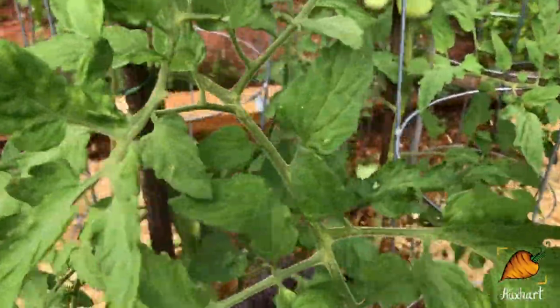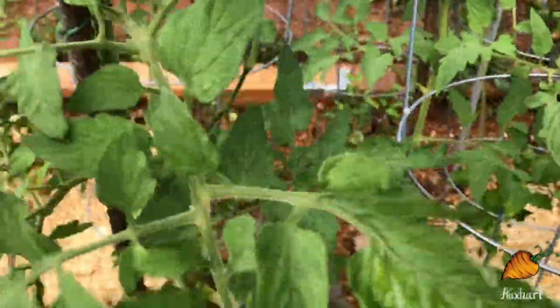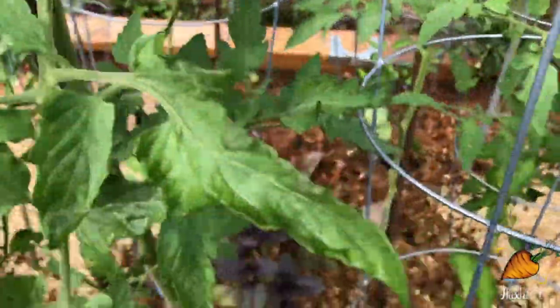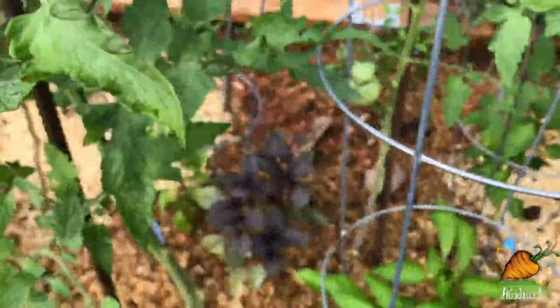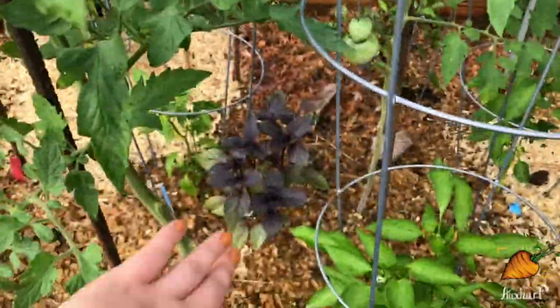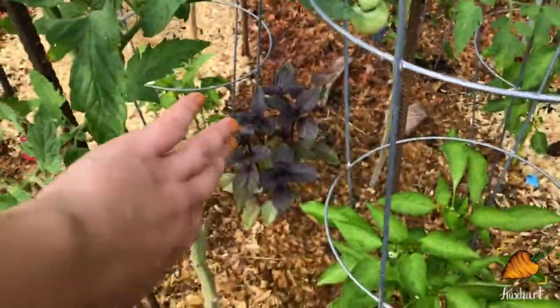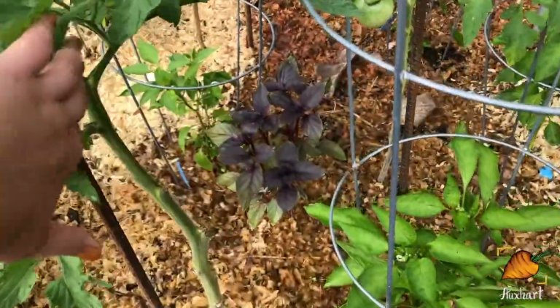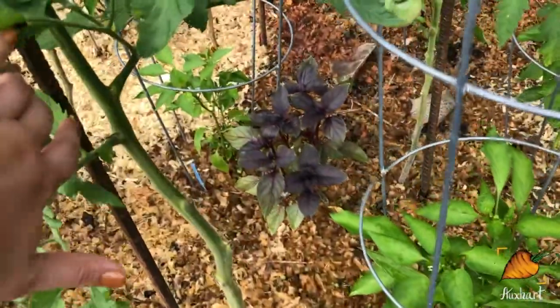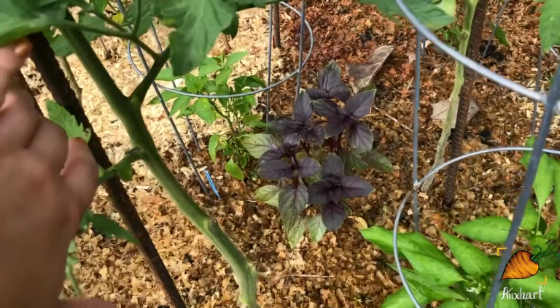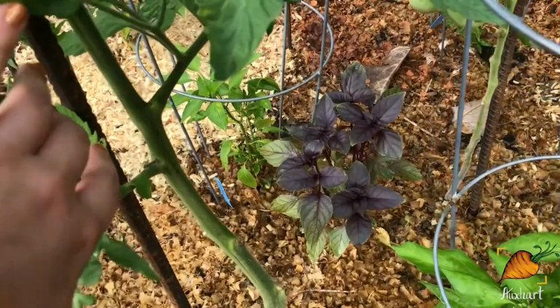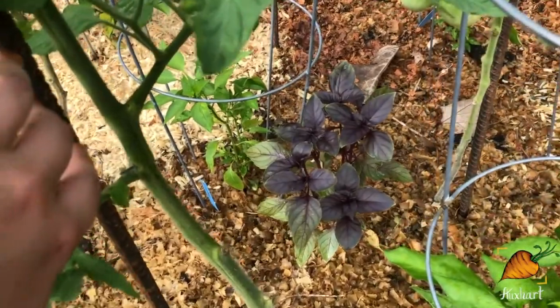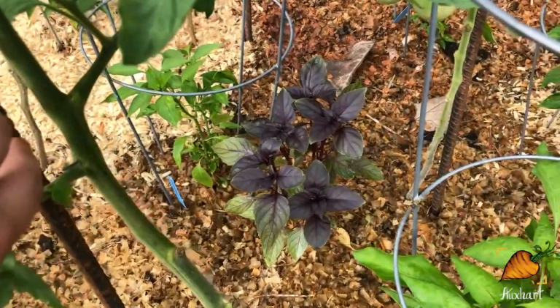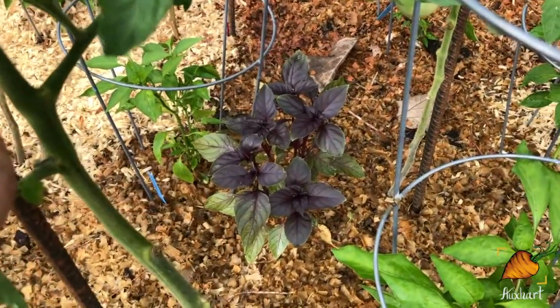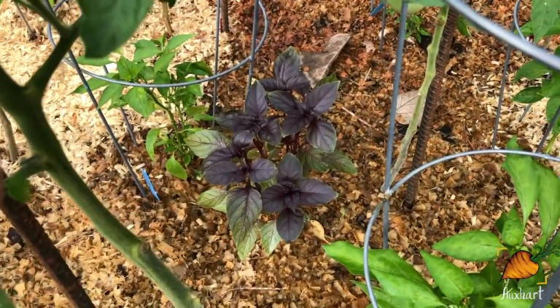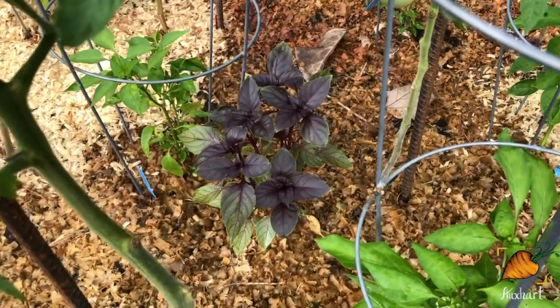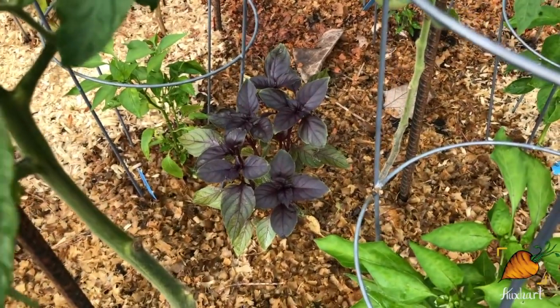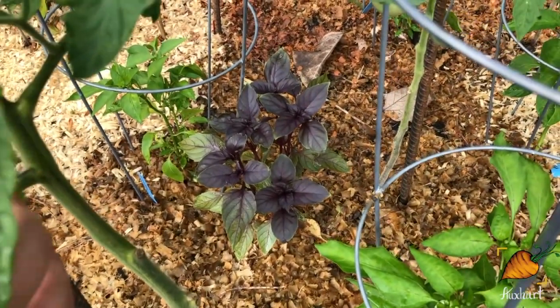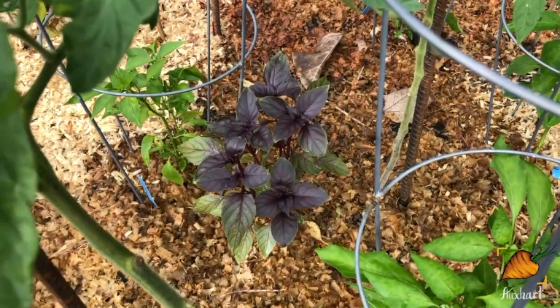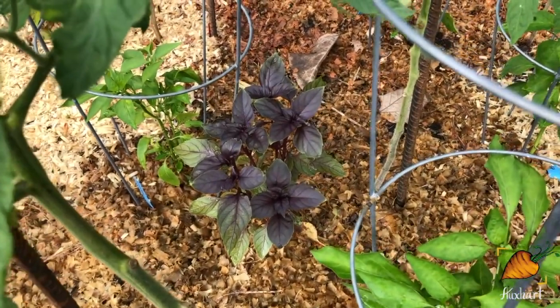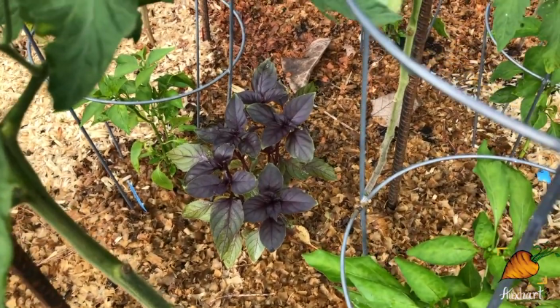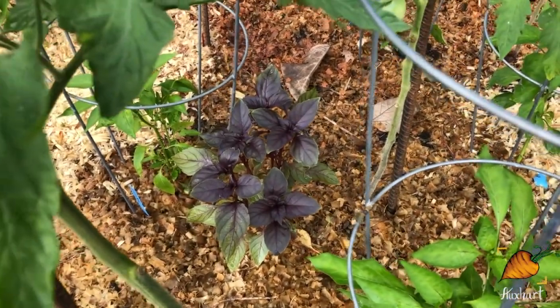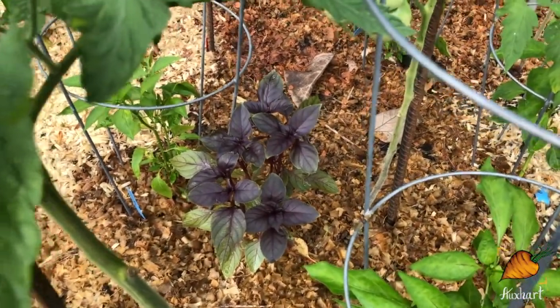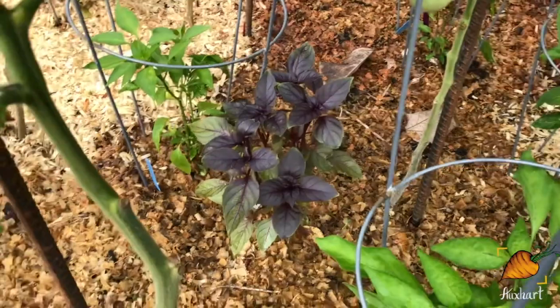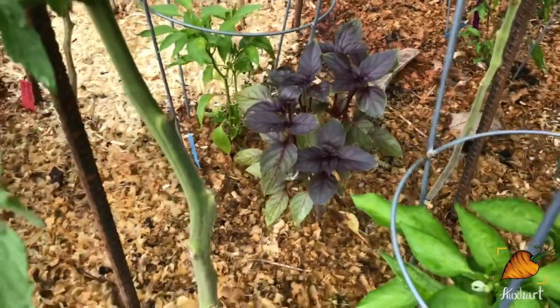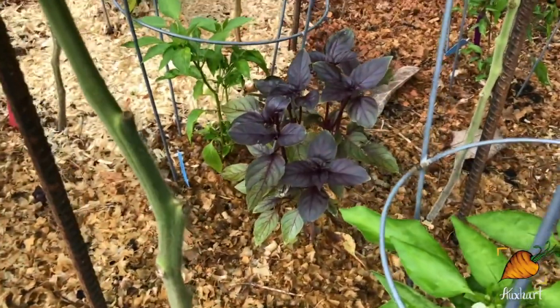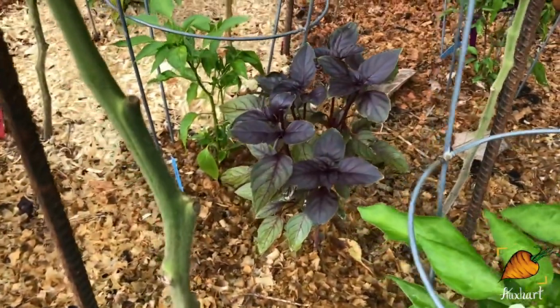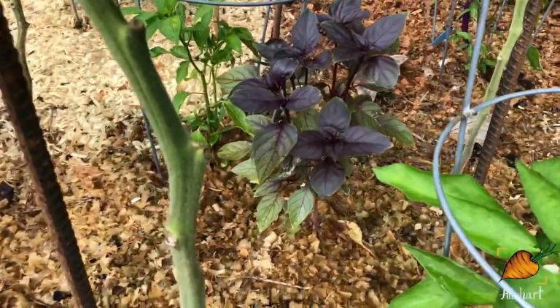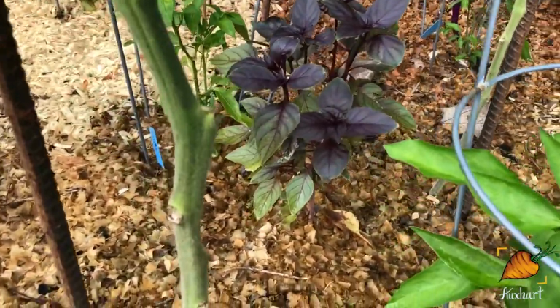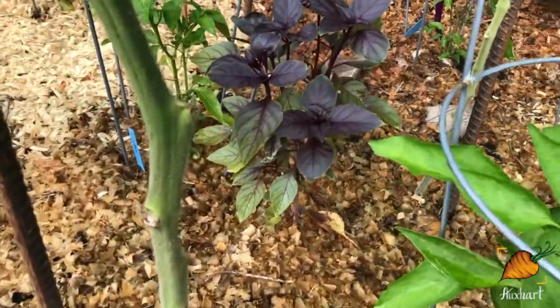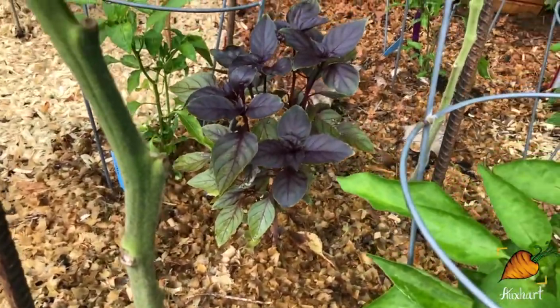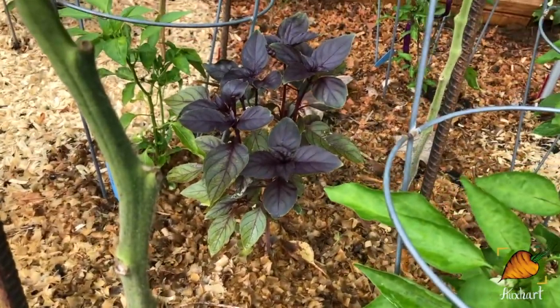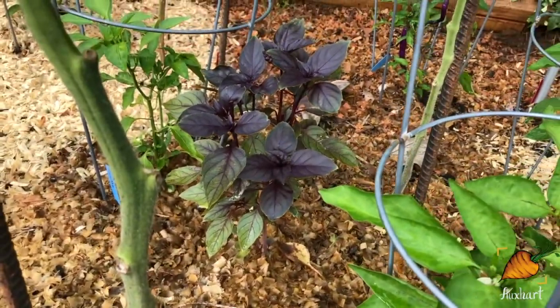Here's my other purple basil — he's so healthy. I just cut him back too to make pesto. It's still a really, really healthy plant there.